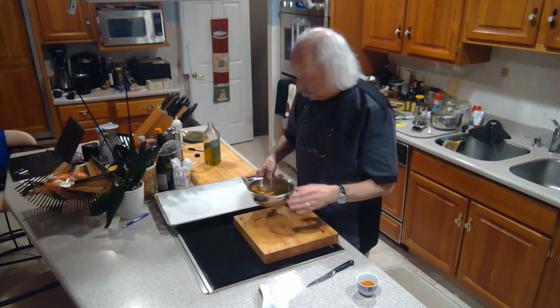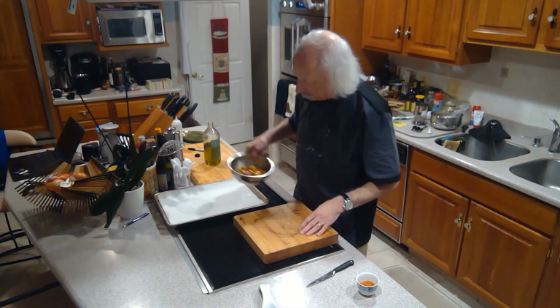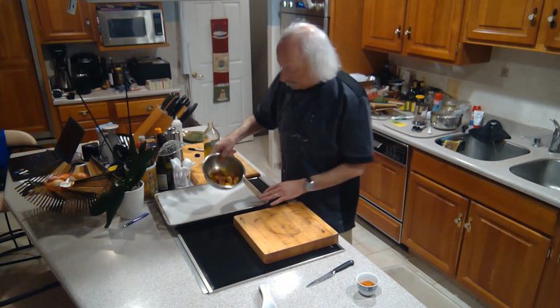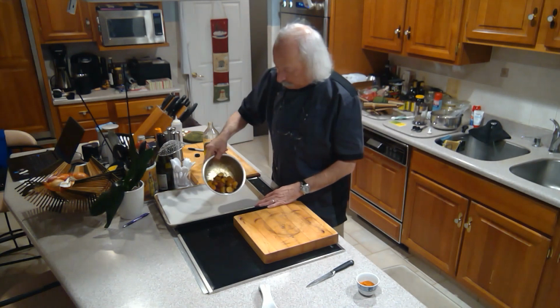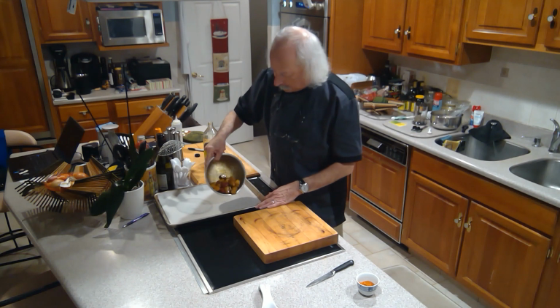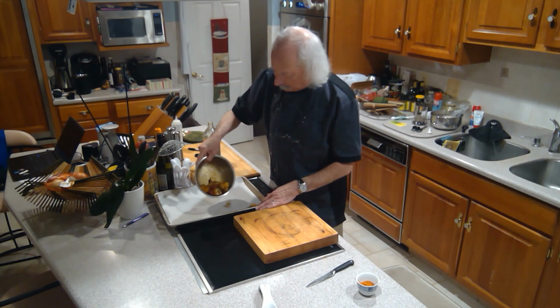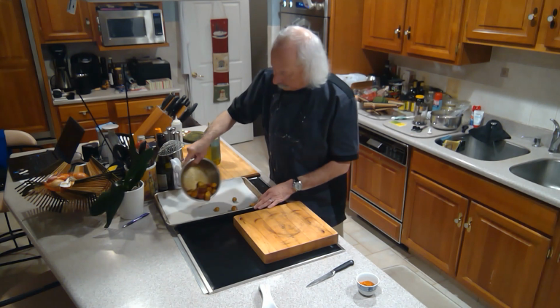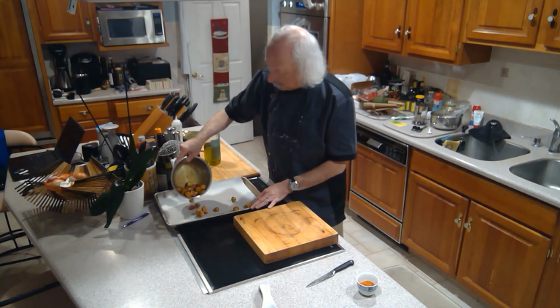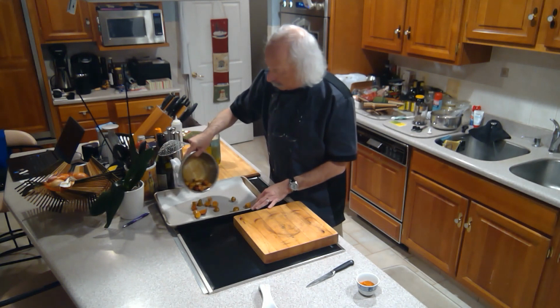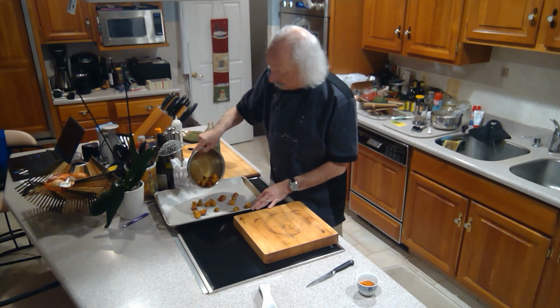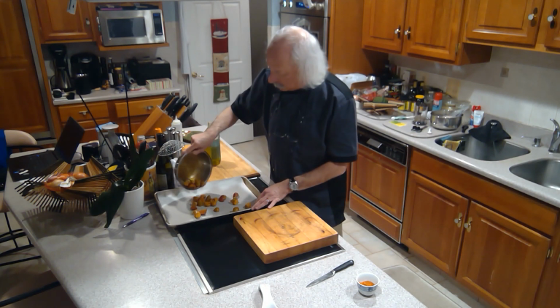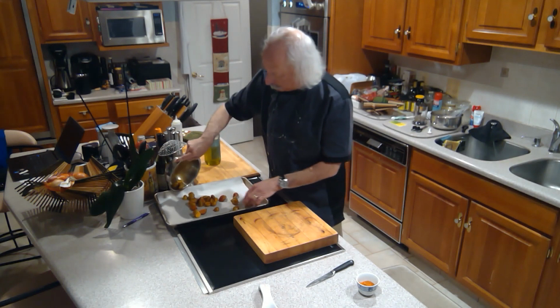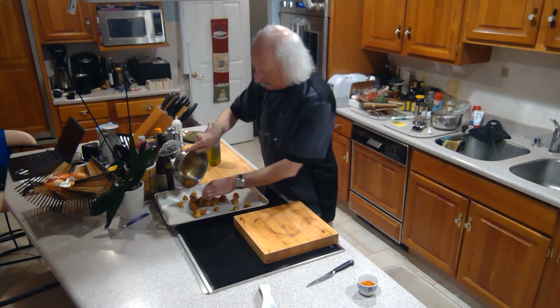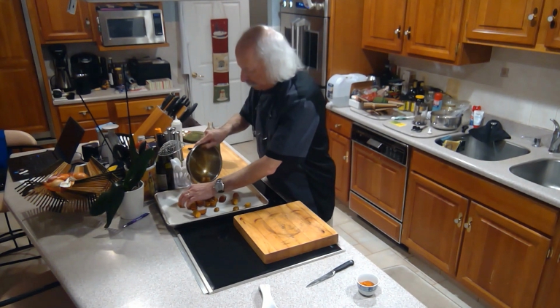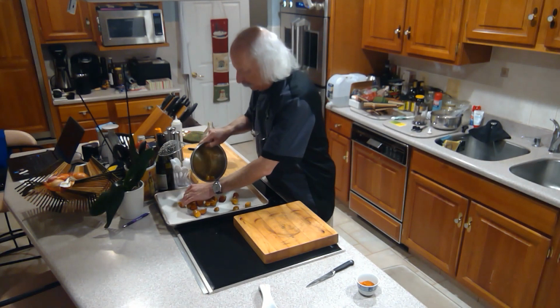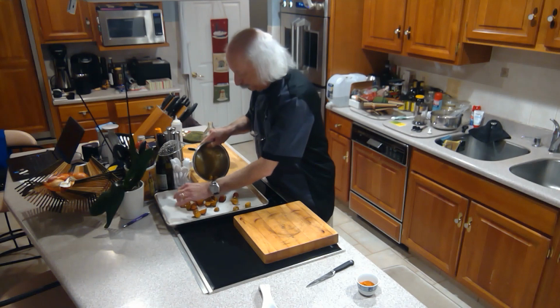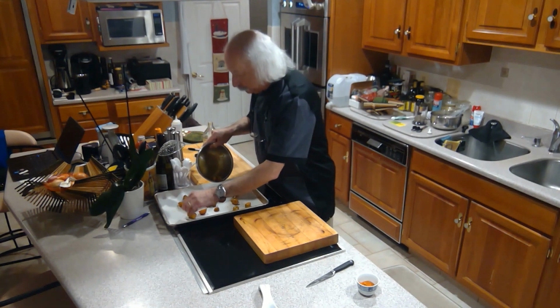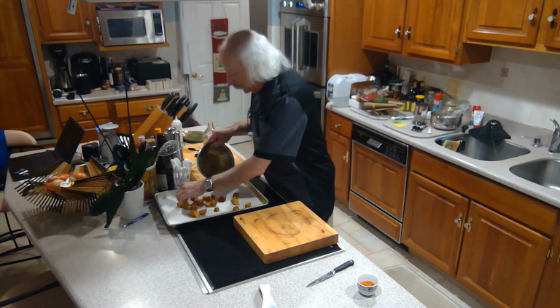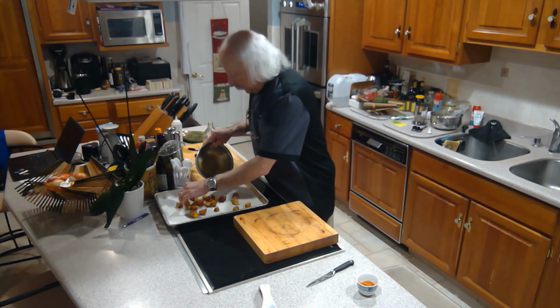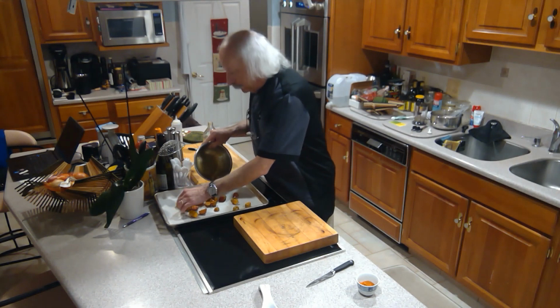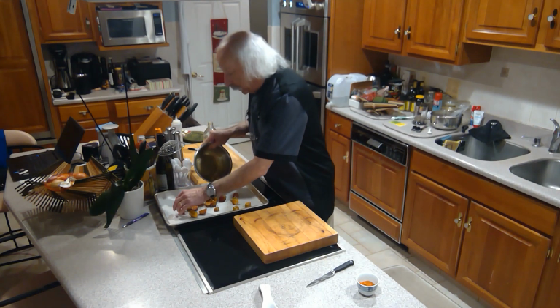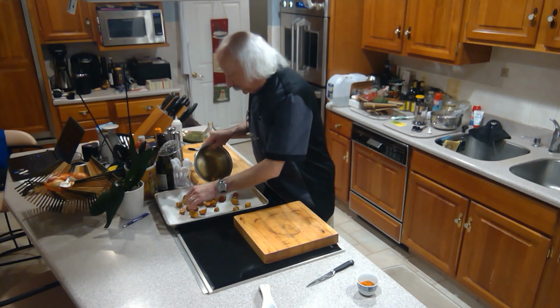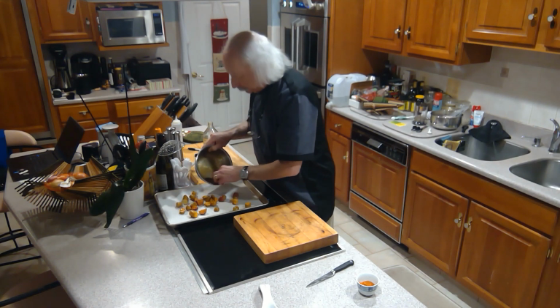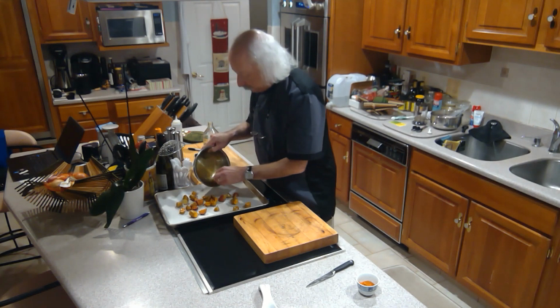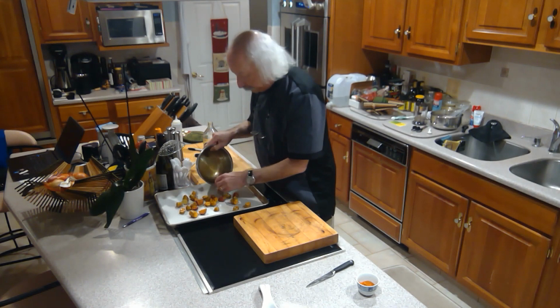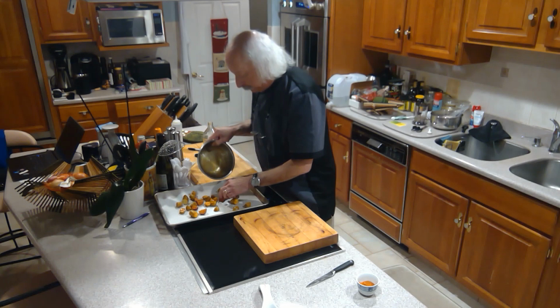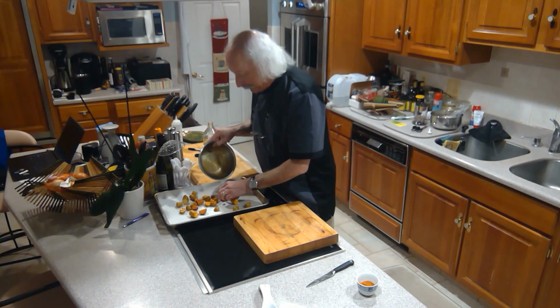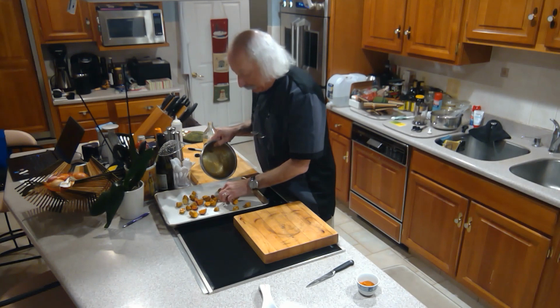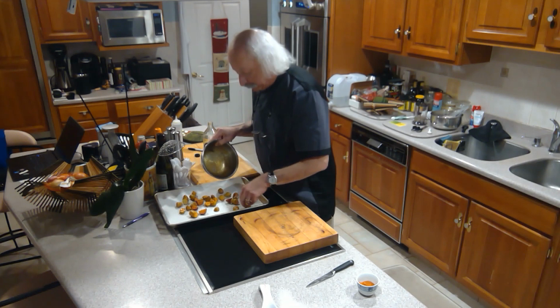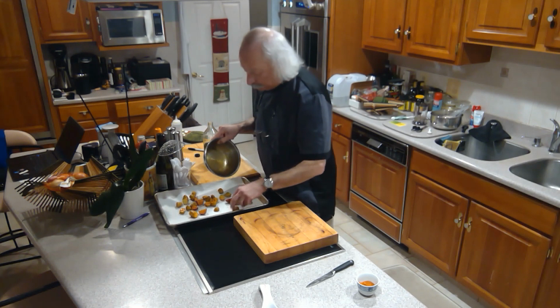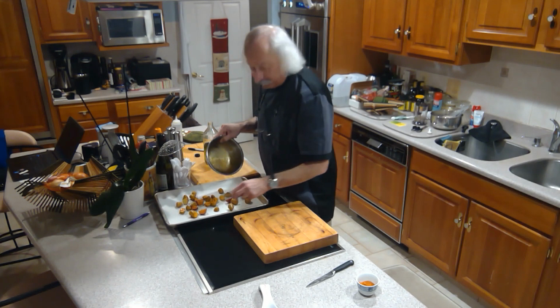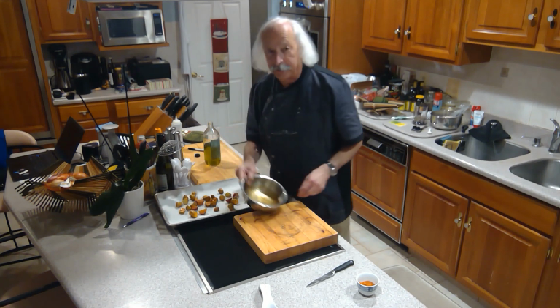You've got them all coated and then you're going to put them on a parchment-lined pan. Just spread them out. I didn't put any salt on this, and the reason is this particular spice blend has an adequate amount of salt in it, but you're going to have to check that.